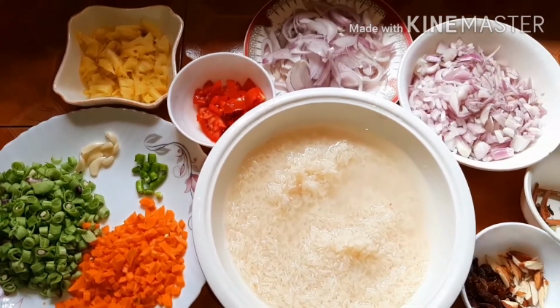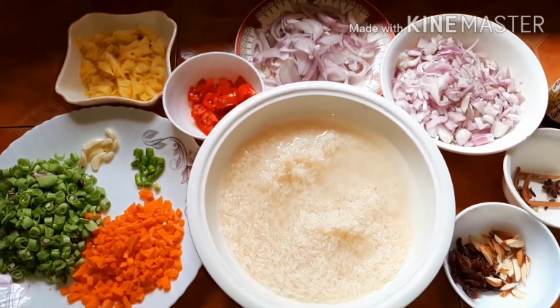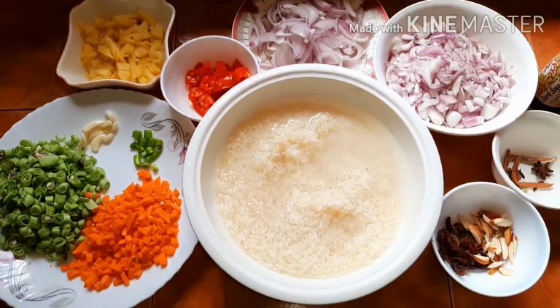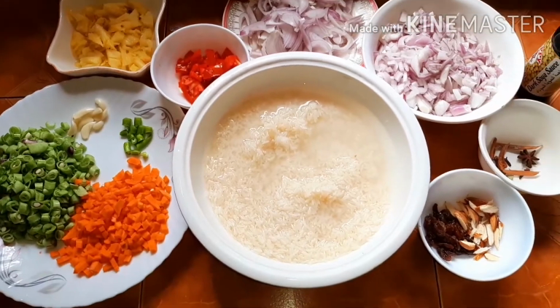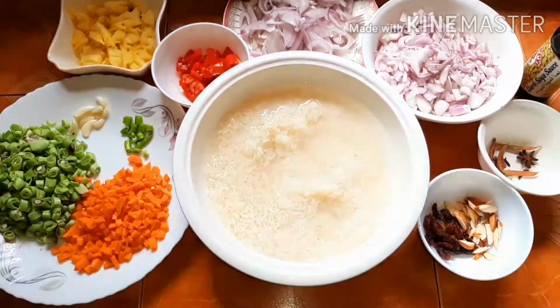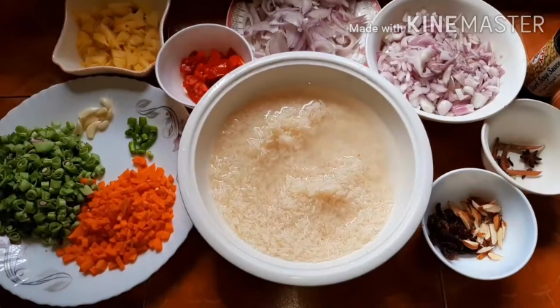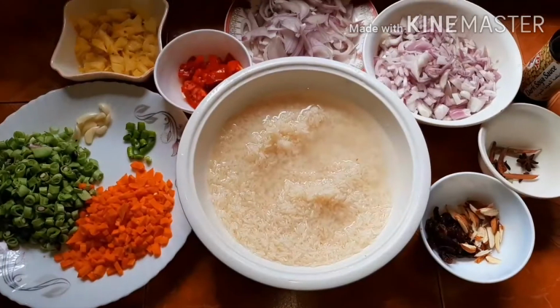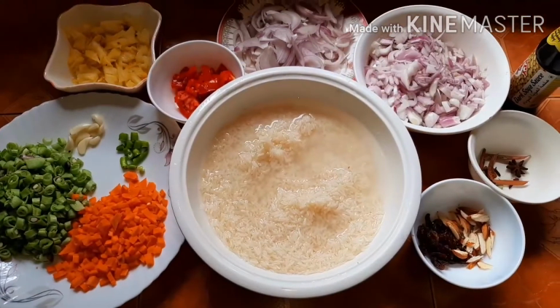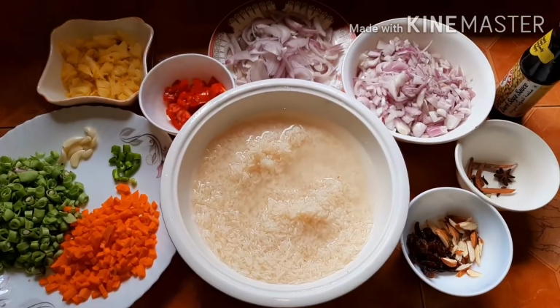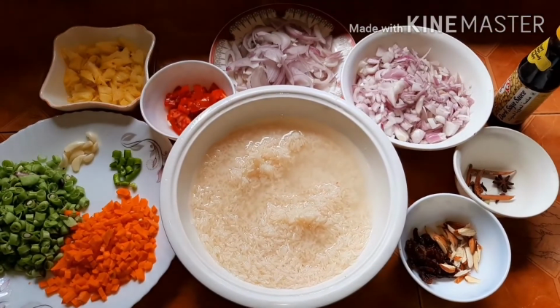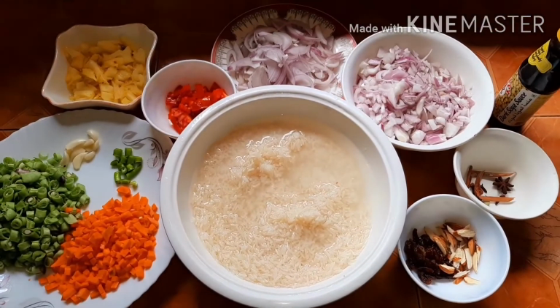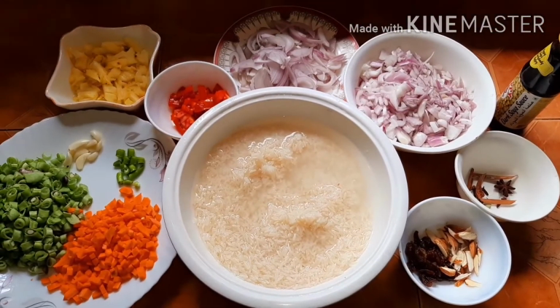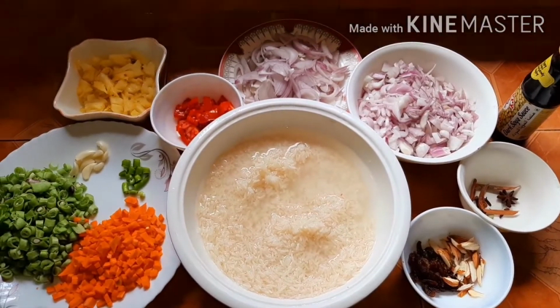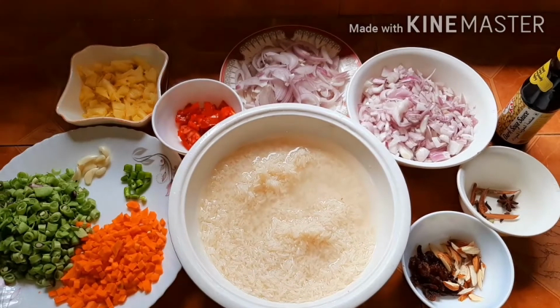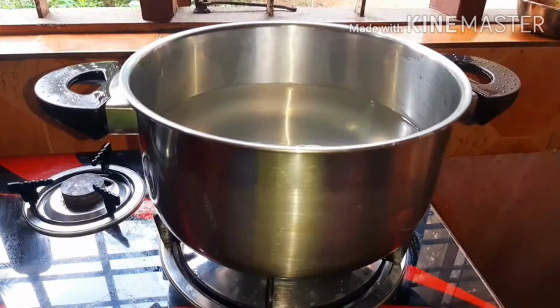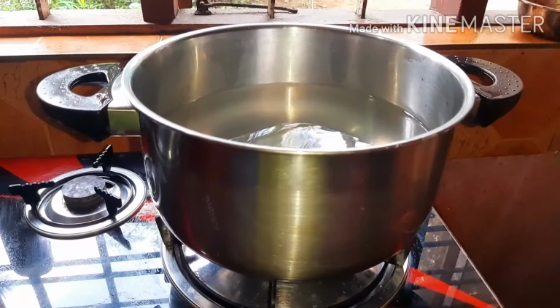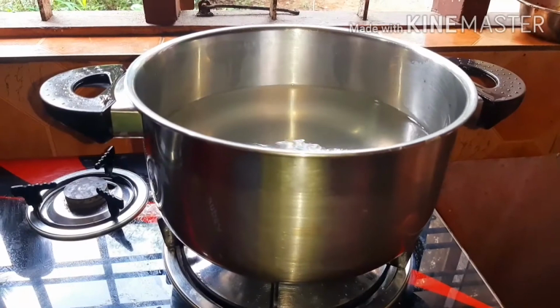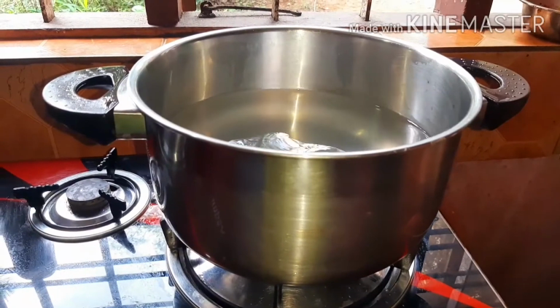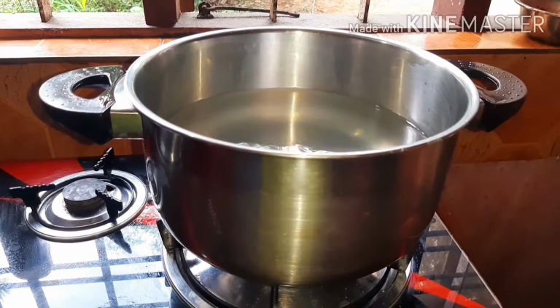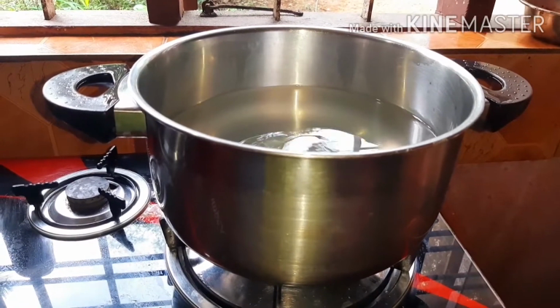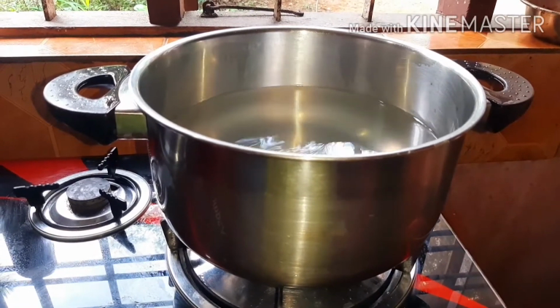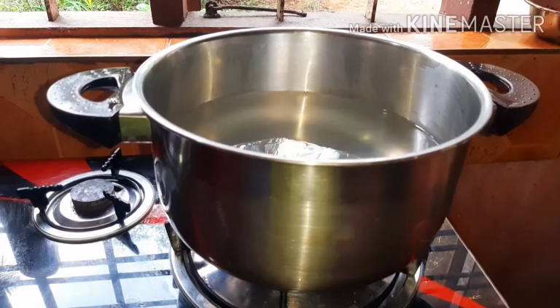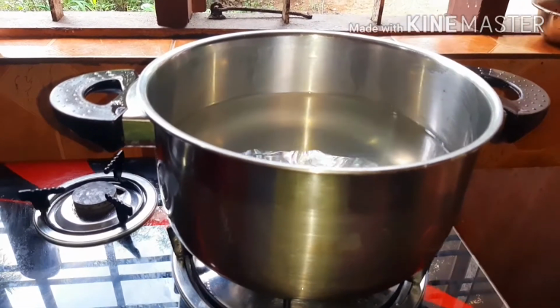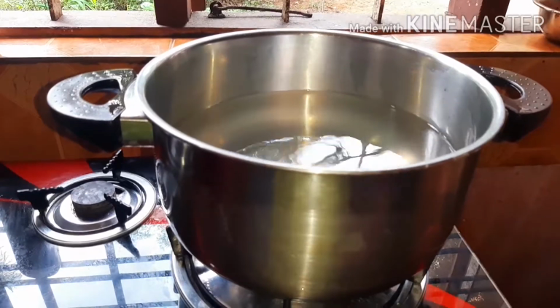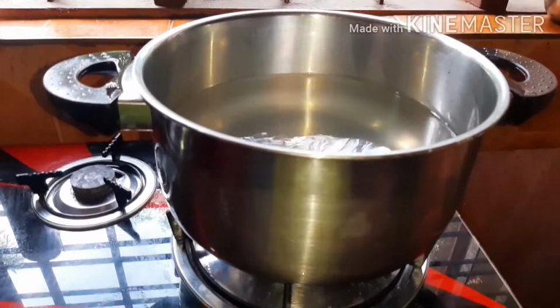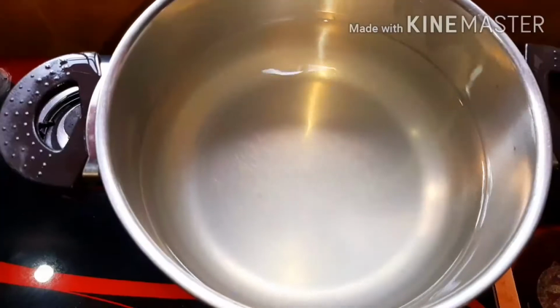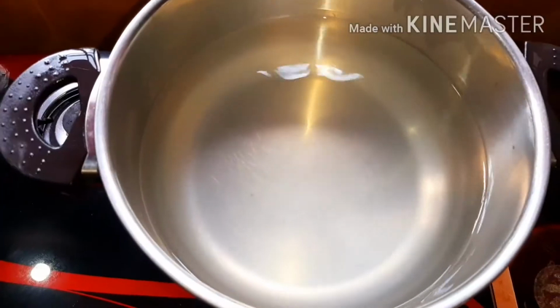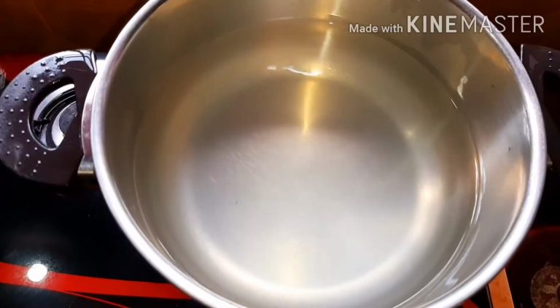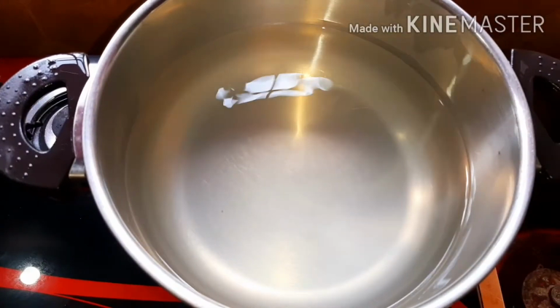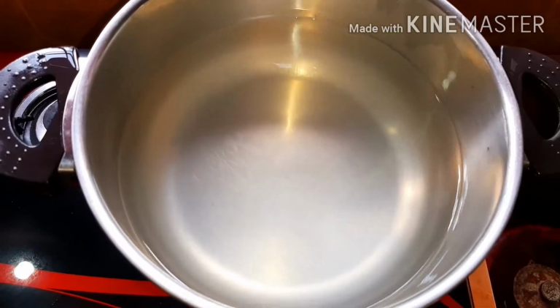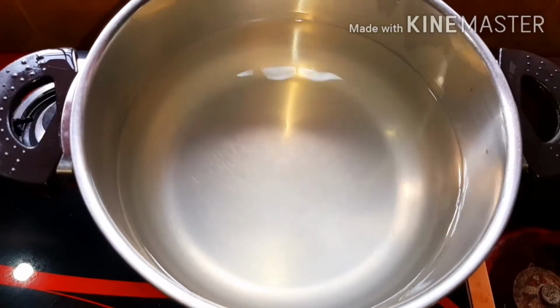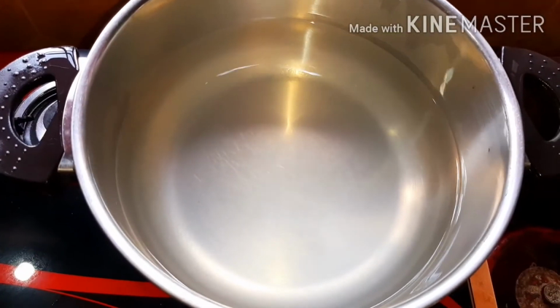Now we are going to wipe it. I pour the pot. I put a big pot in the oven.